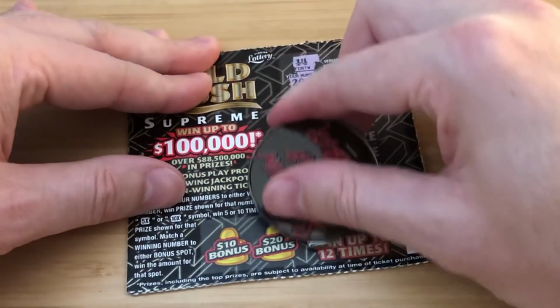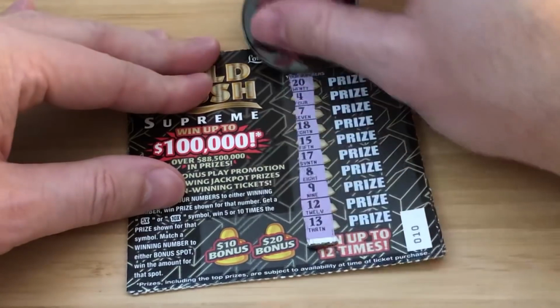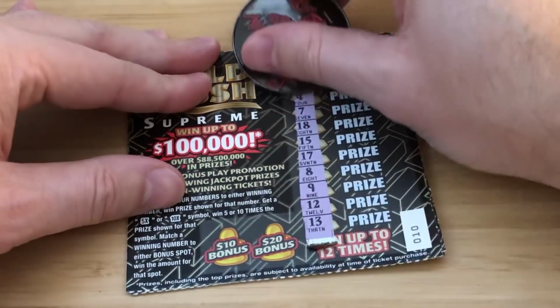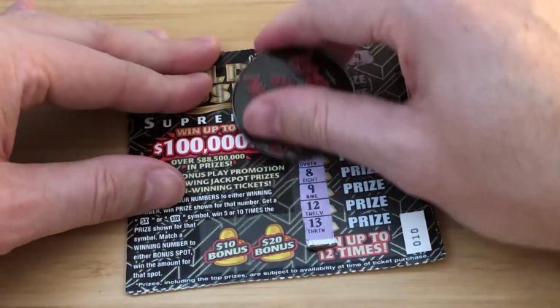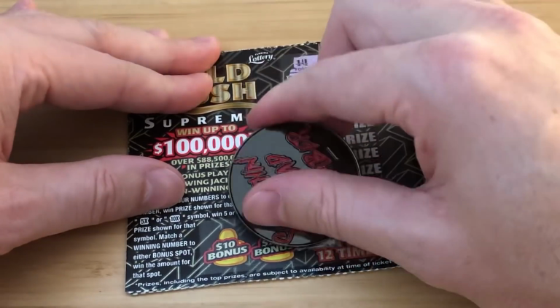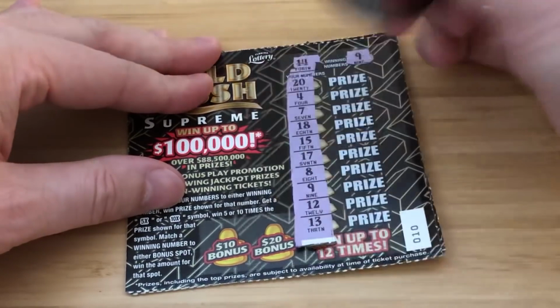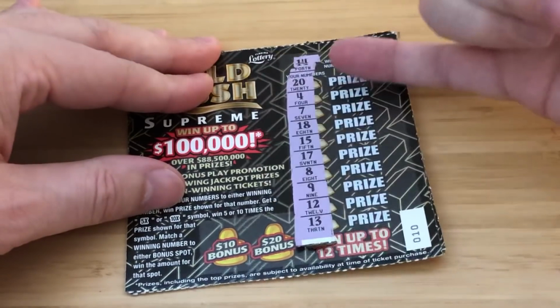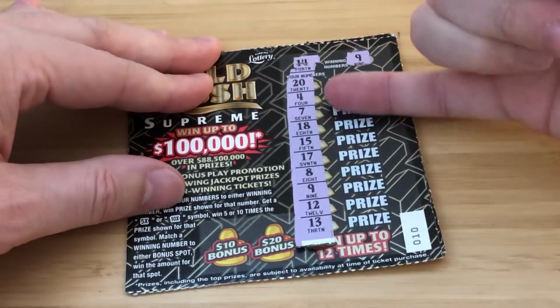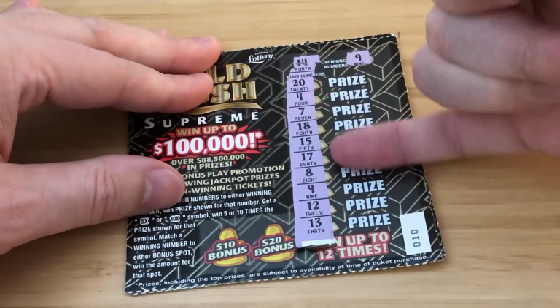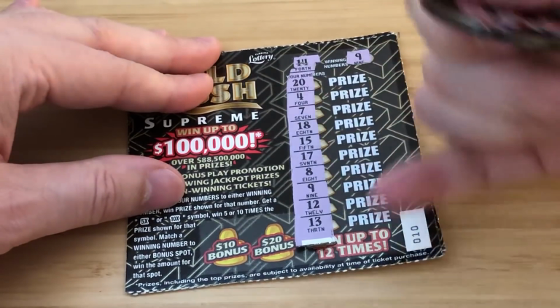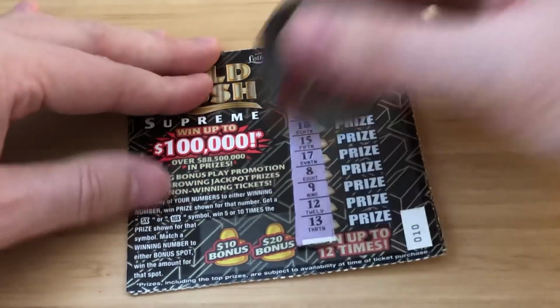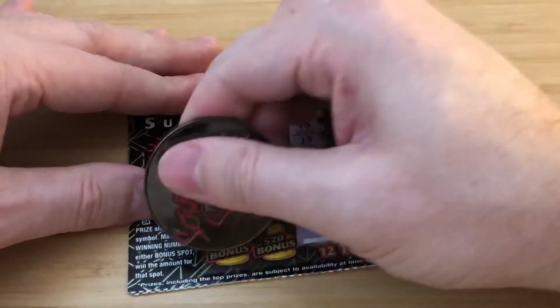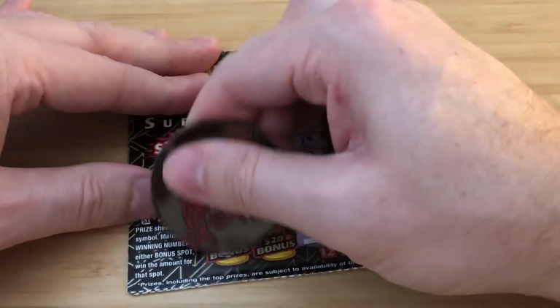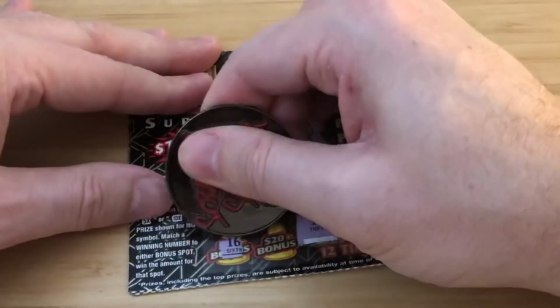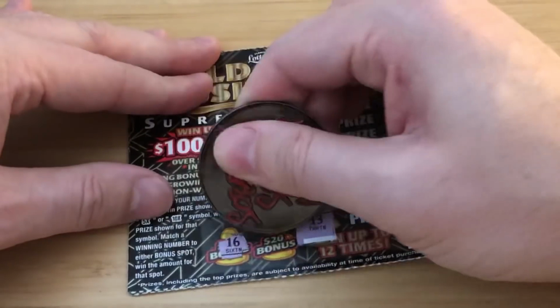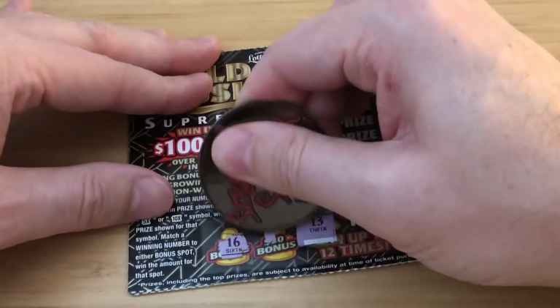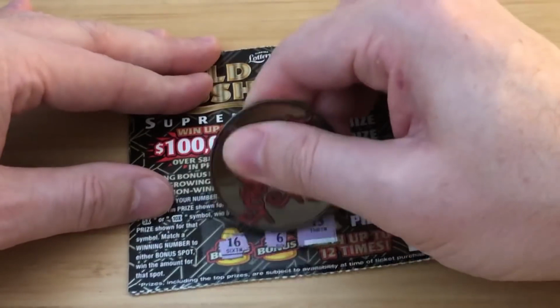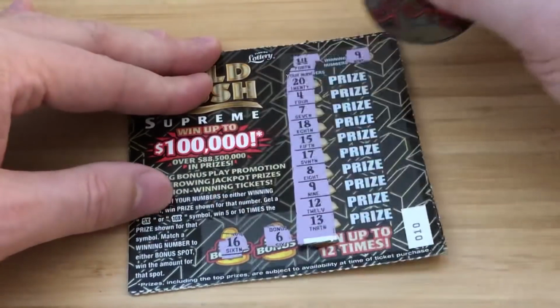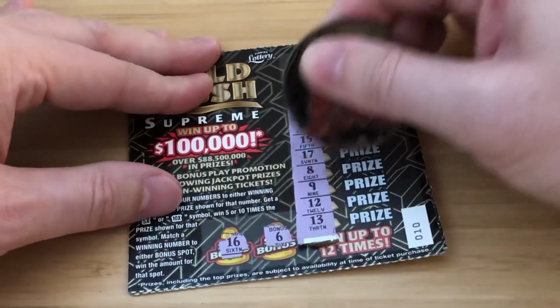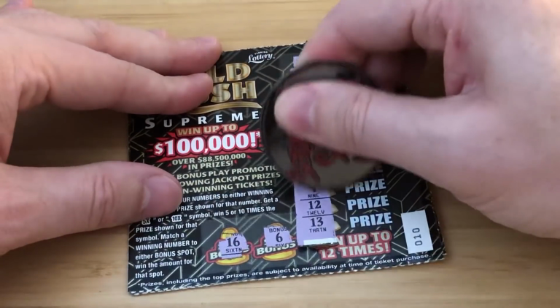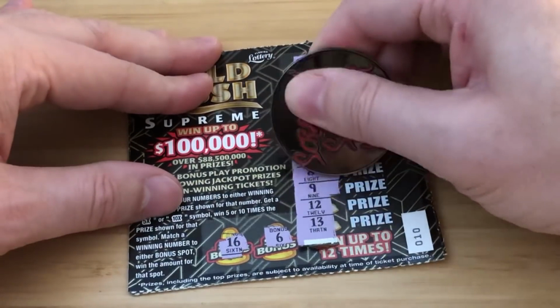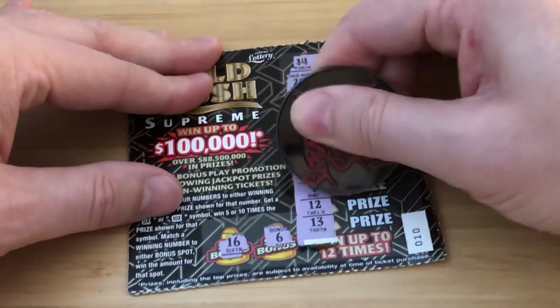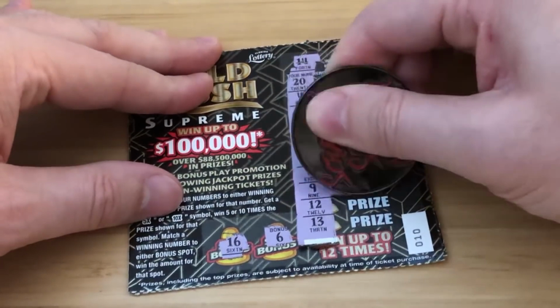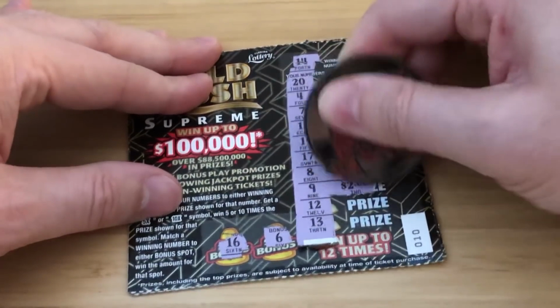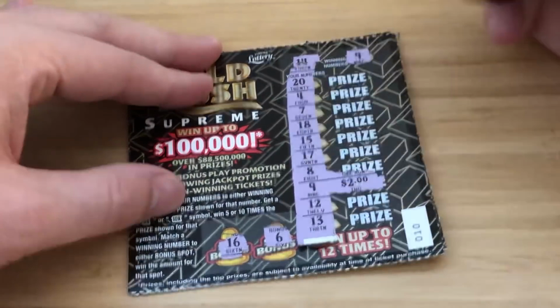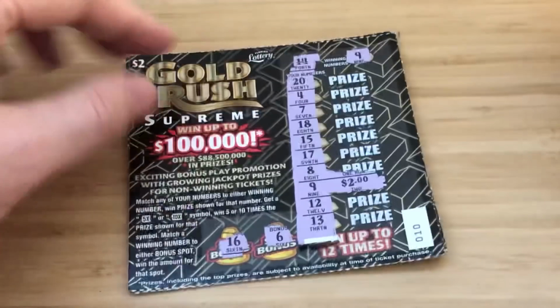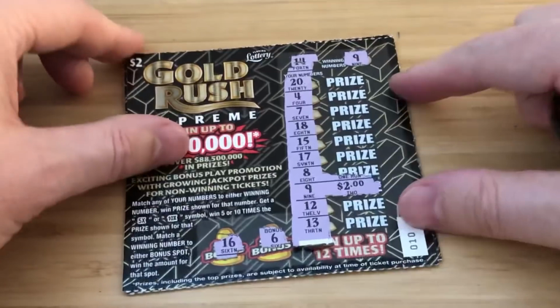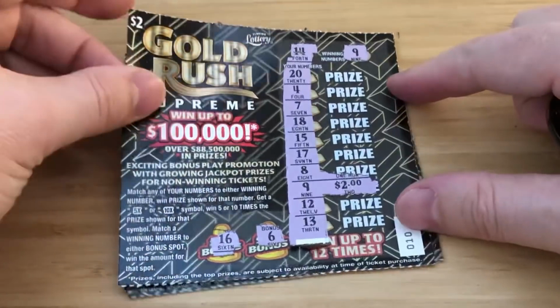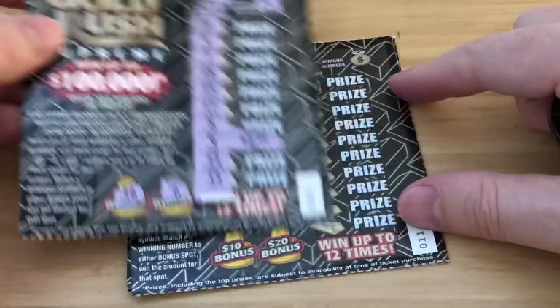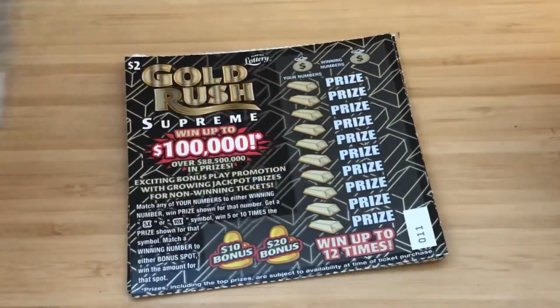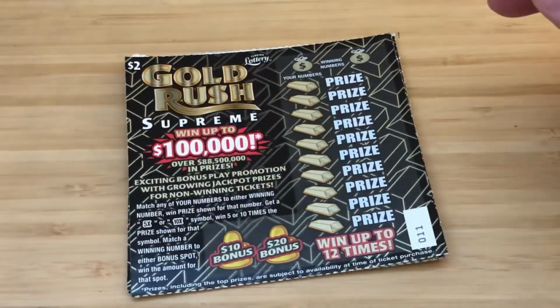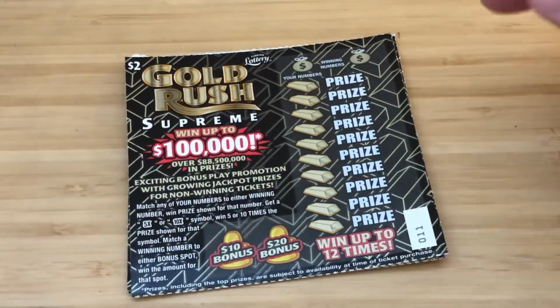We got a 9! Just a 9 though — for 2 bucks. Ticket 11 — a 10, let's symbol hunt. We're looking for the multipliers.